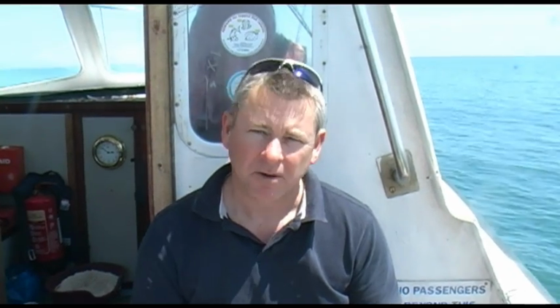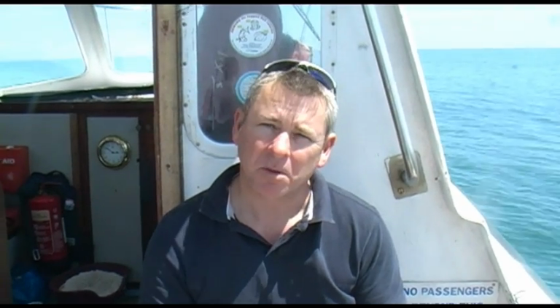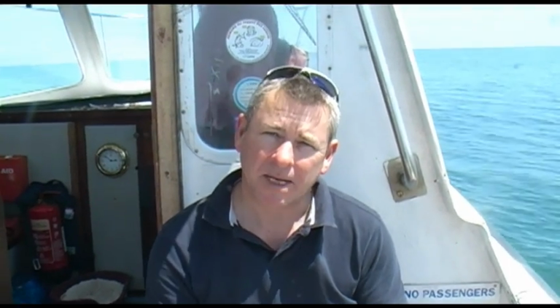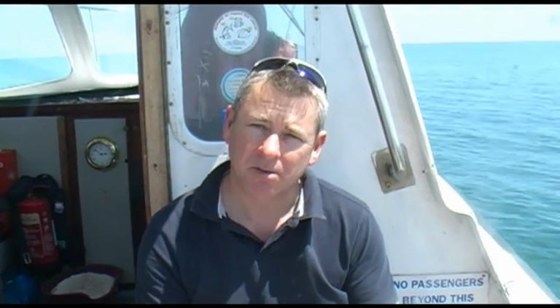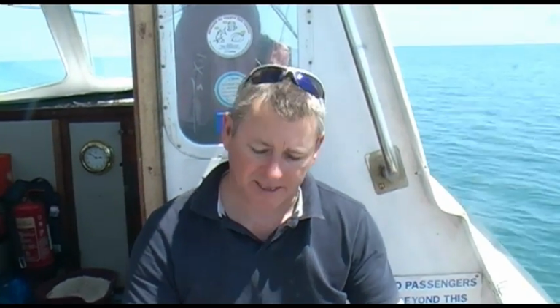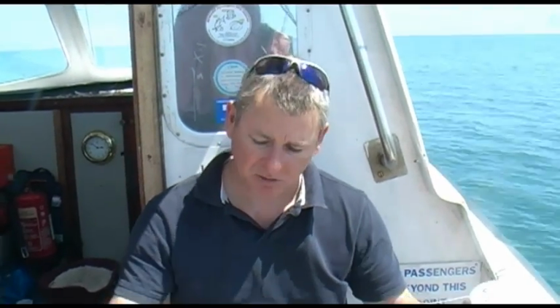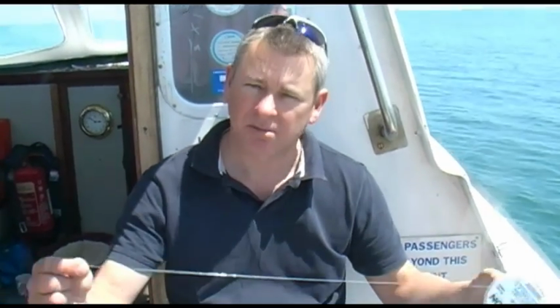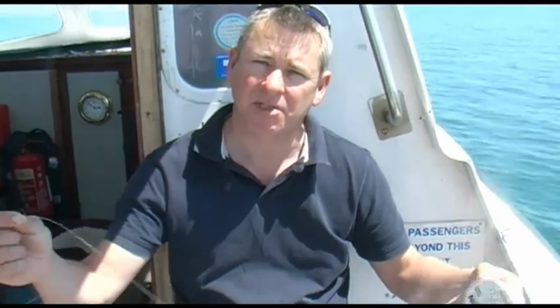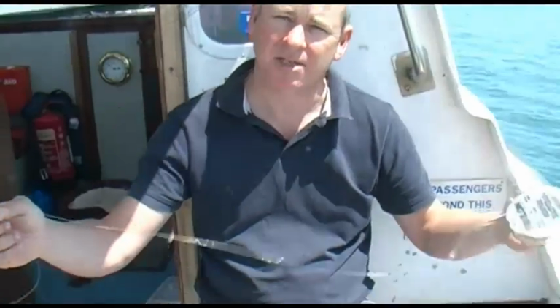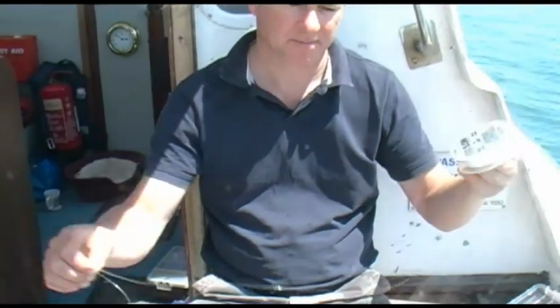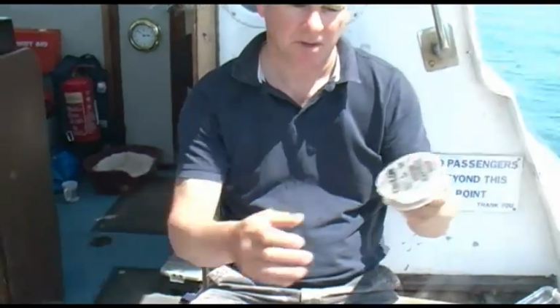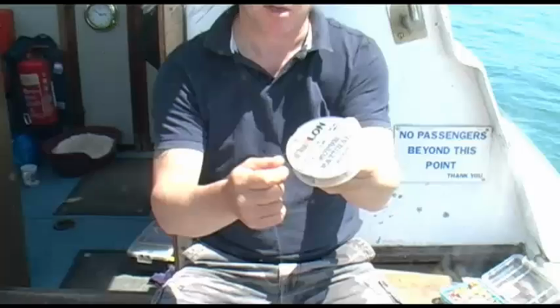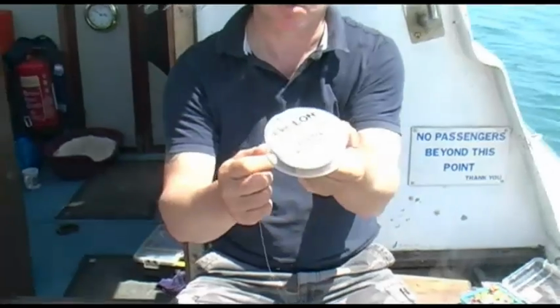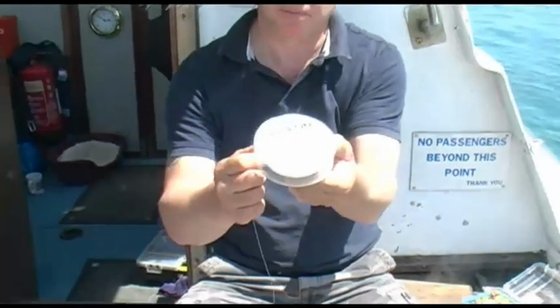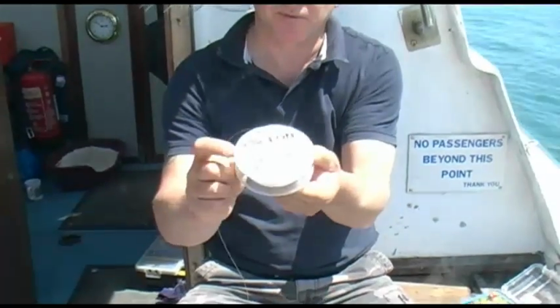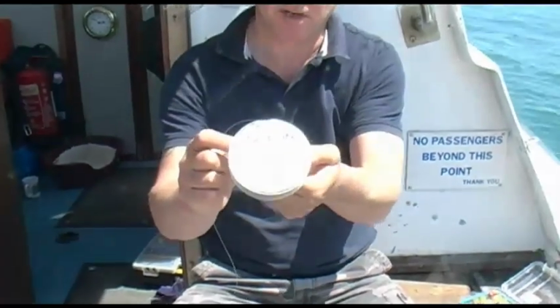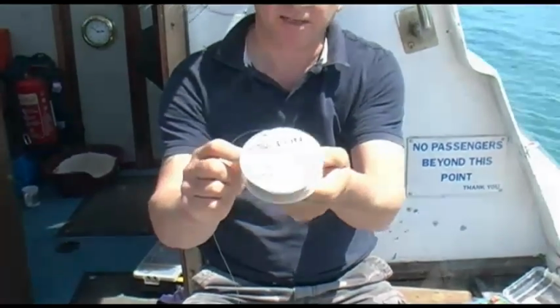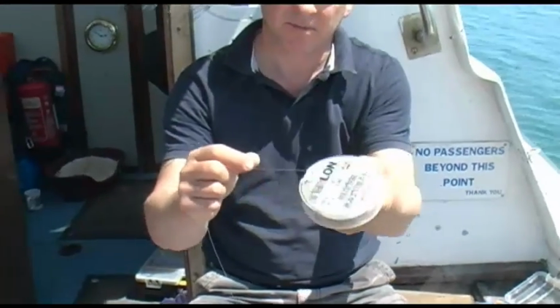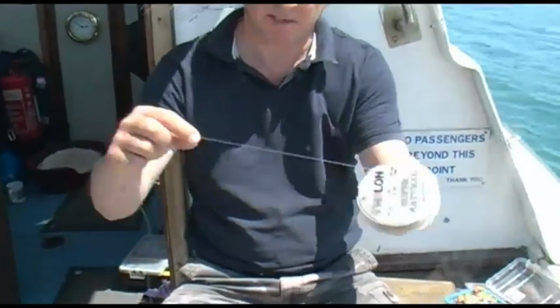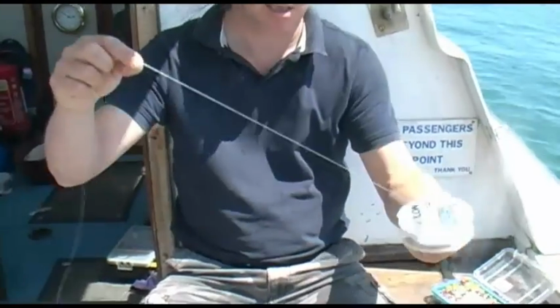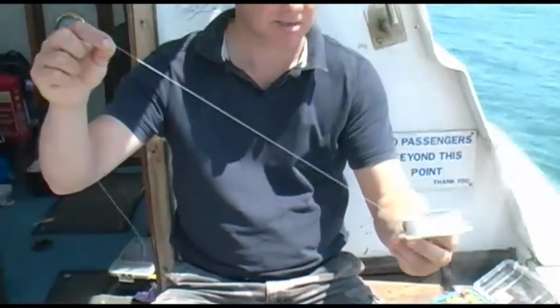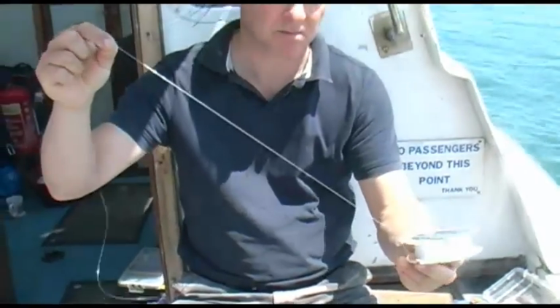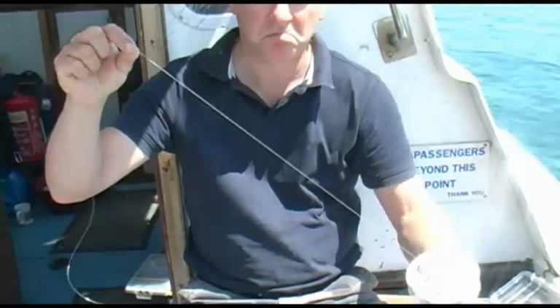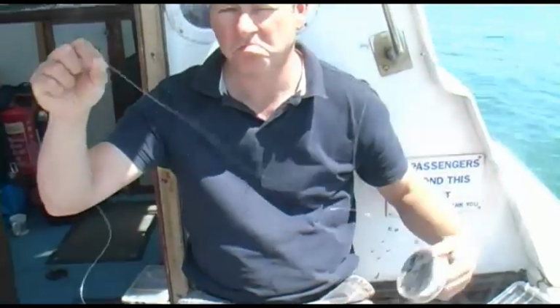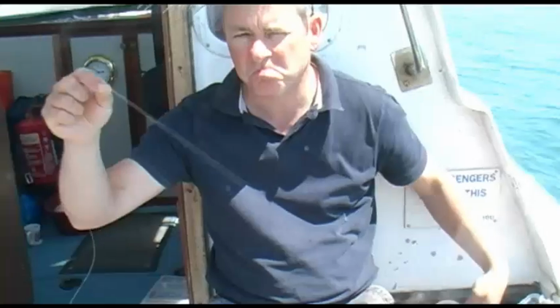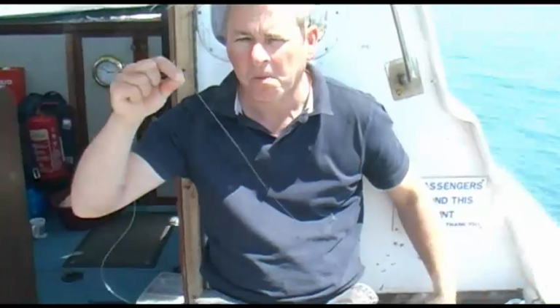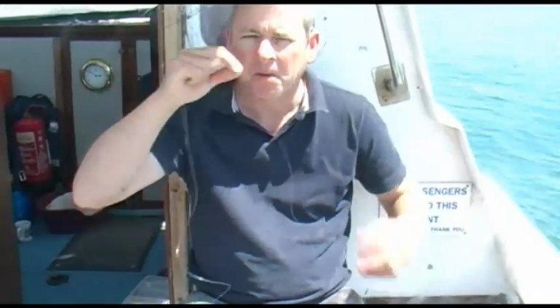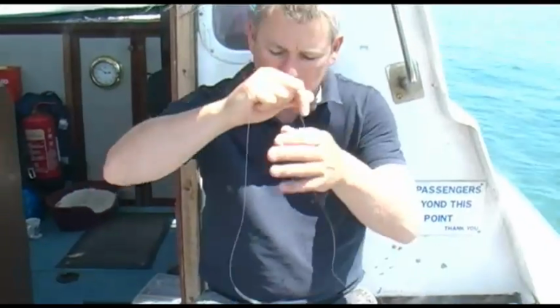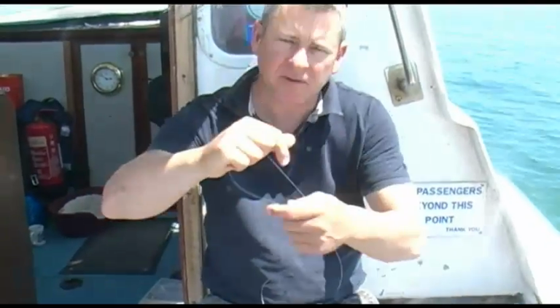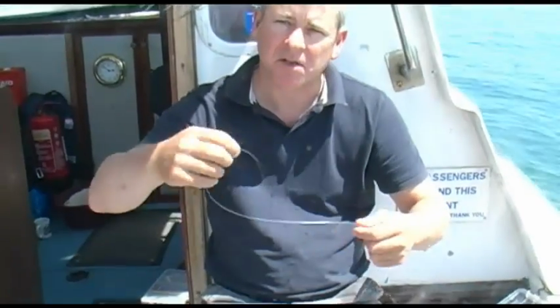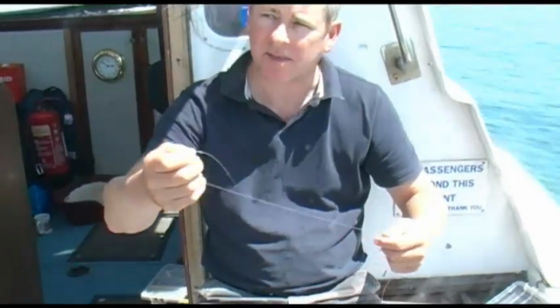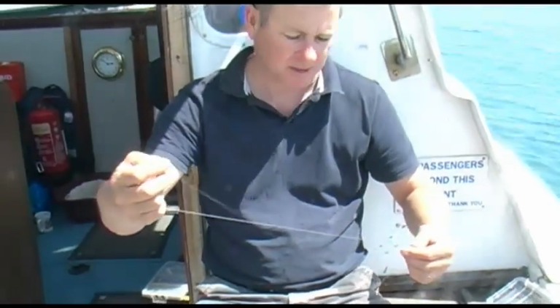What I'm going to do now is build a two-hook plaice trace. I use 0.45 line — this is clear line, it's about 25 to 30 pound line.